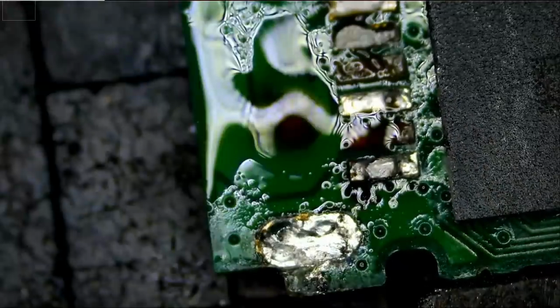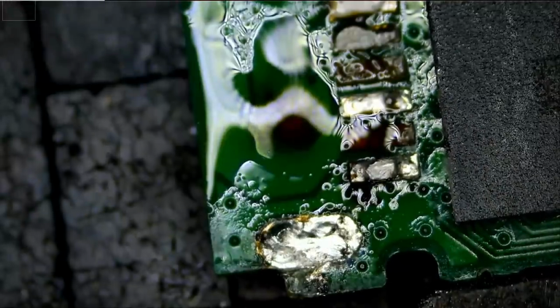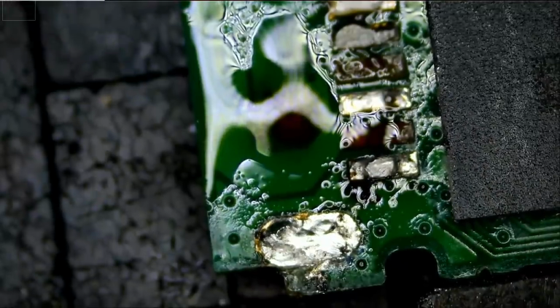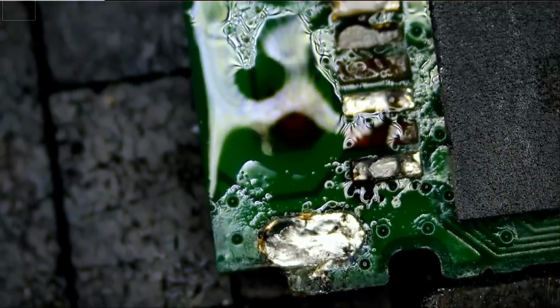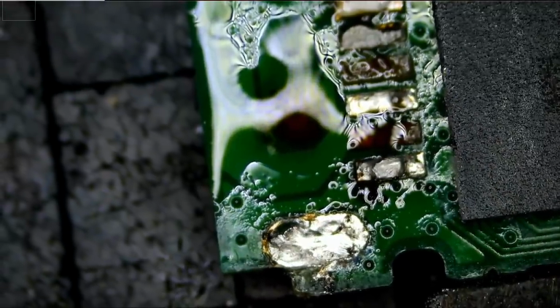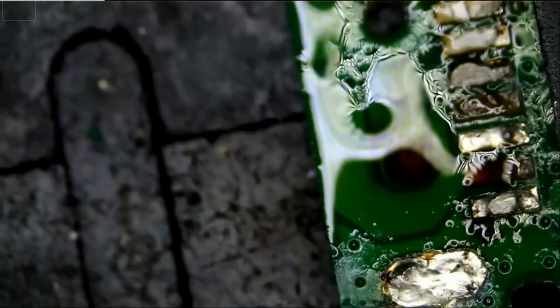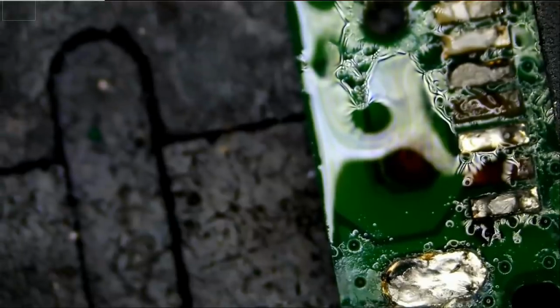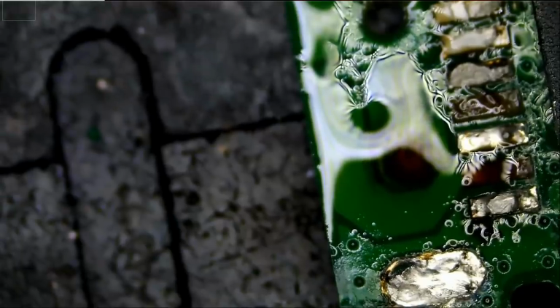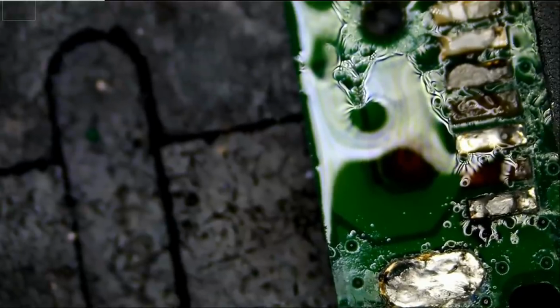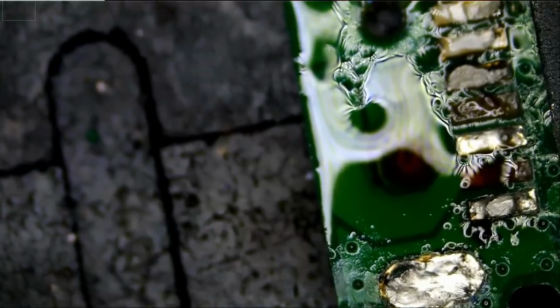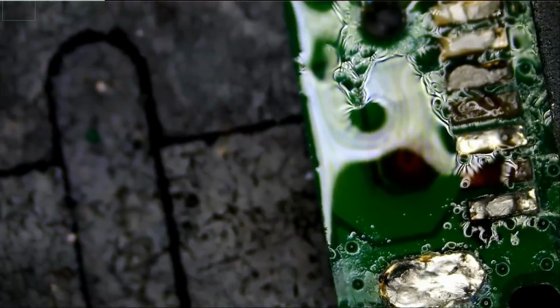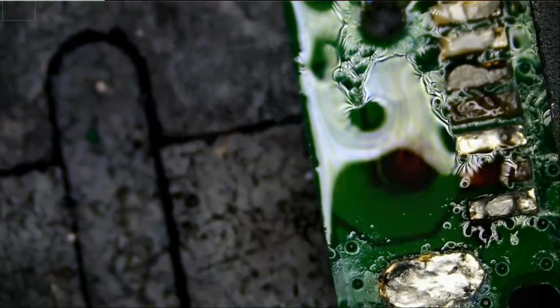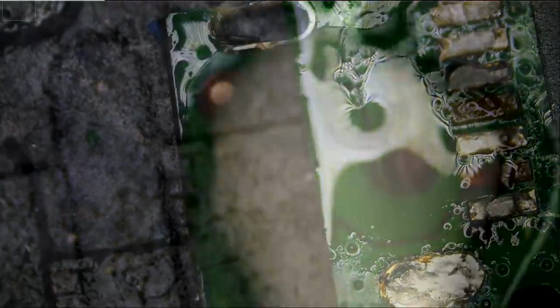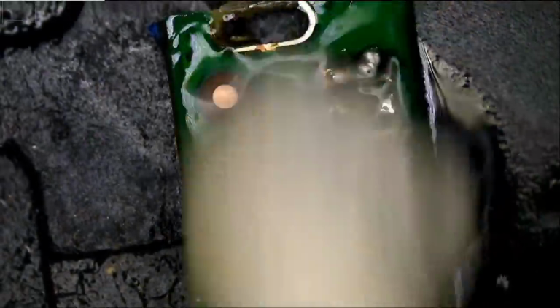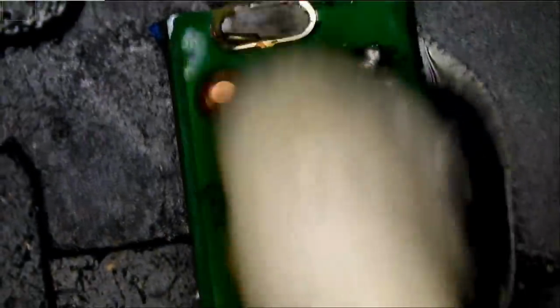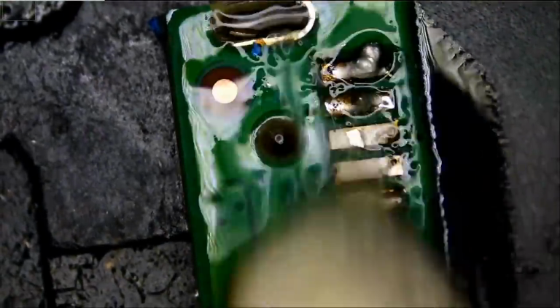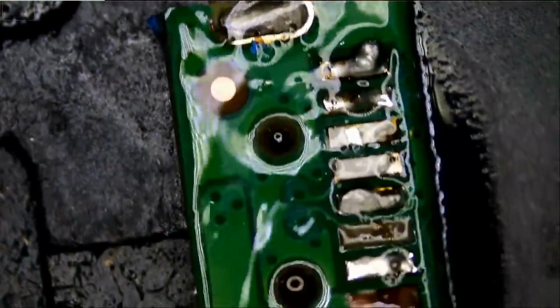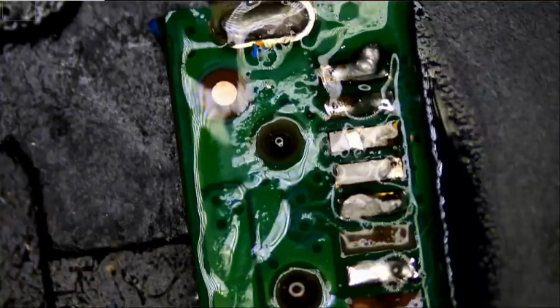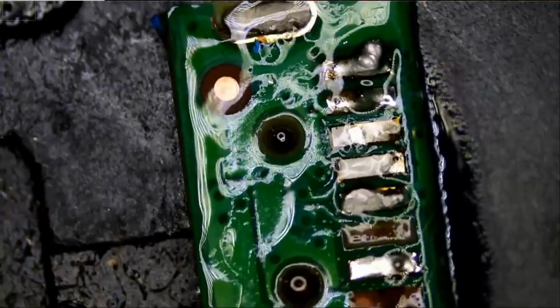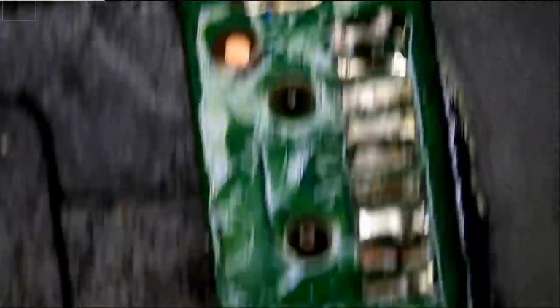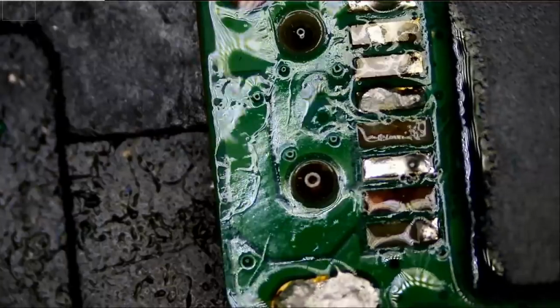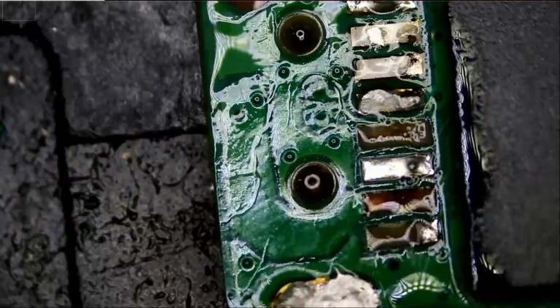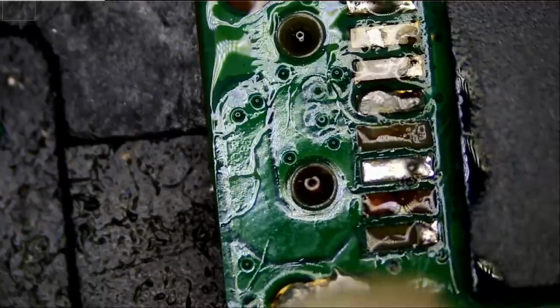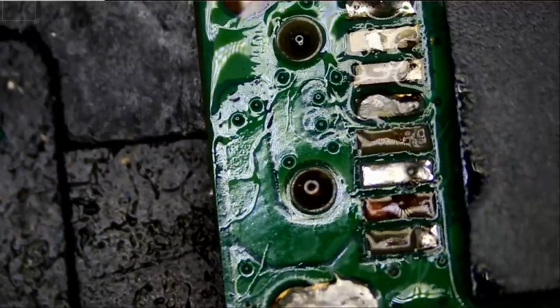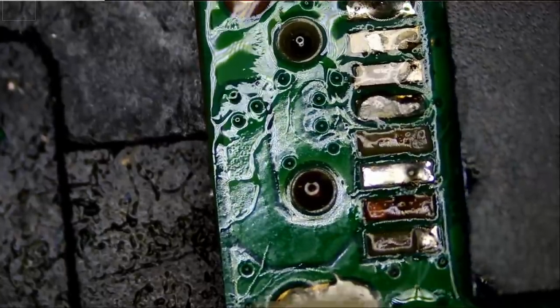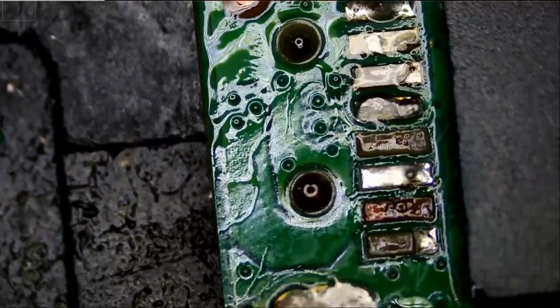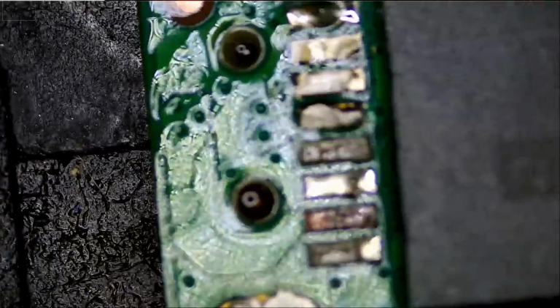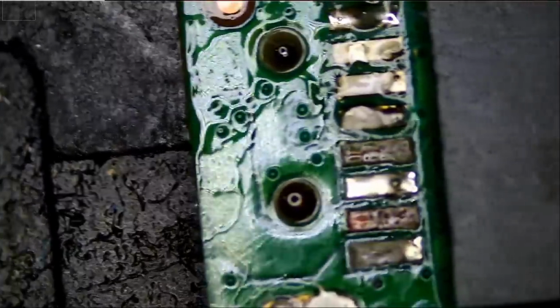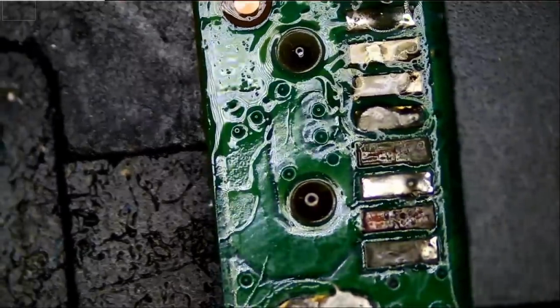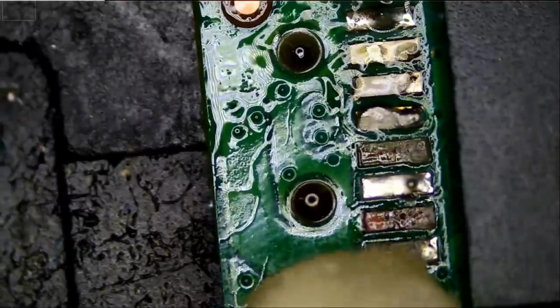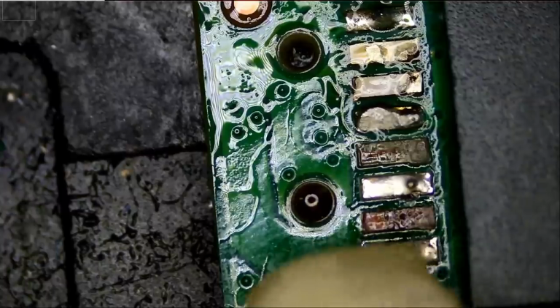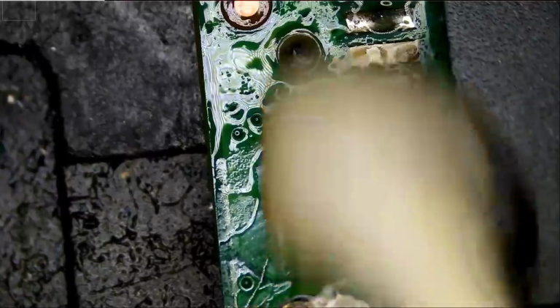The connector is out. So we have two missing pads and we have a partial pad here.